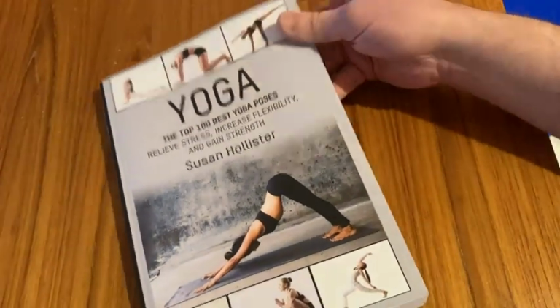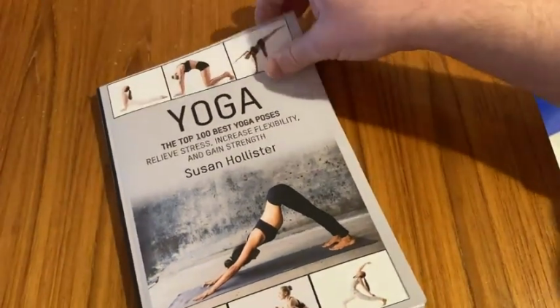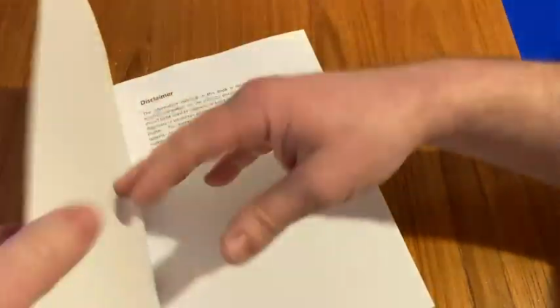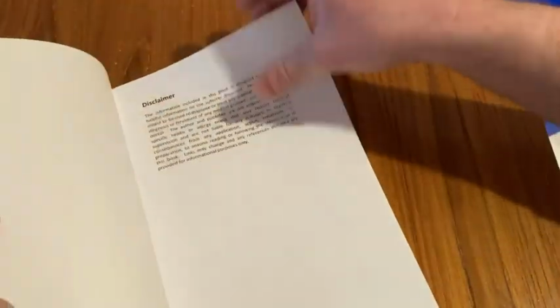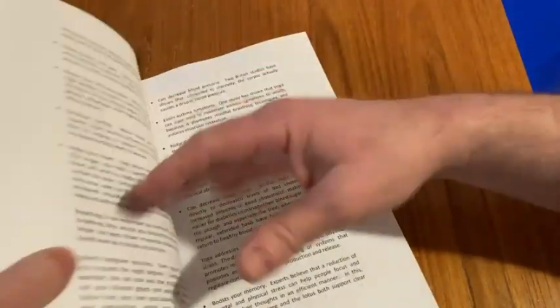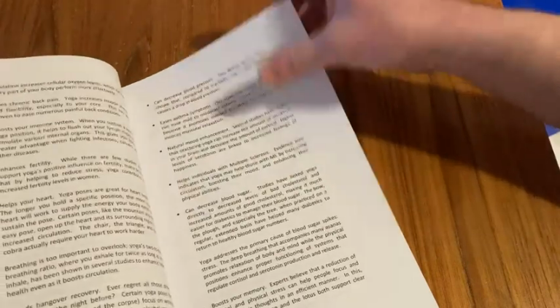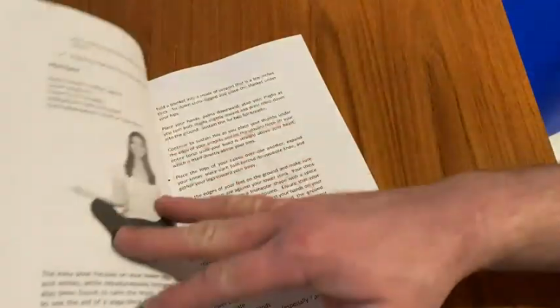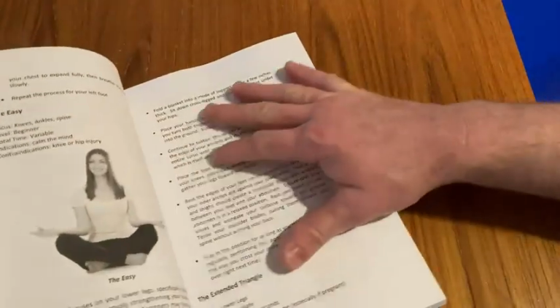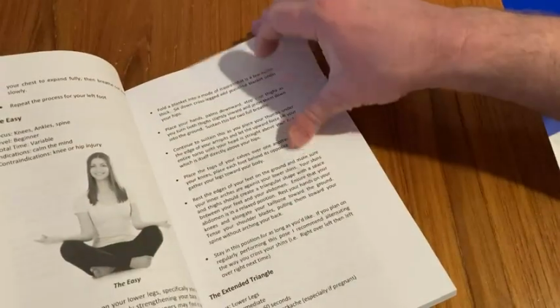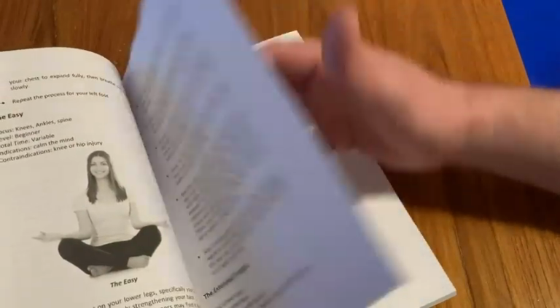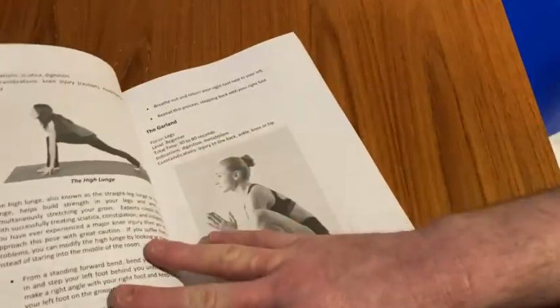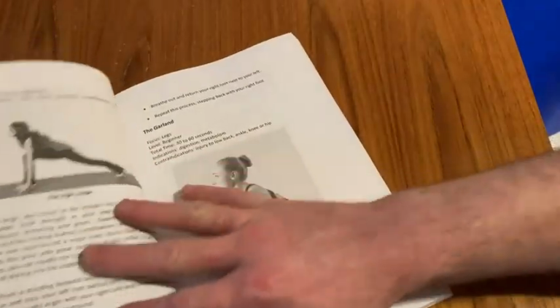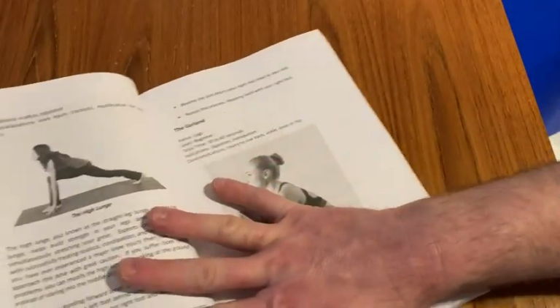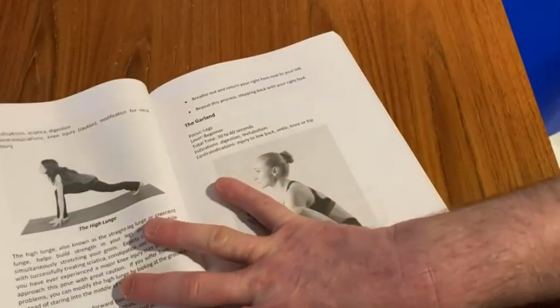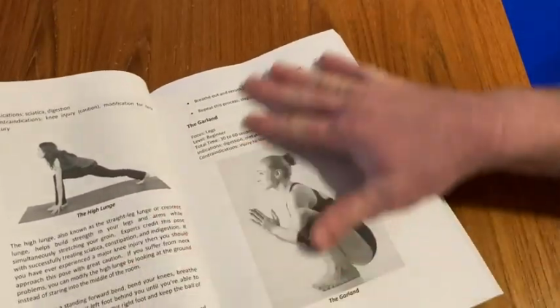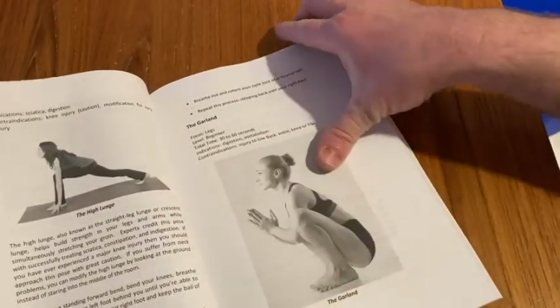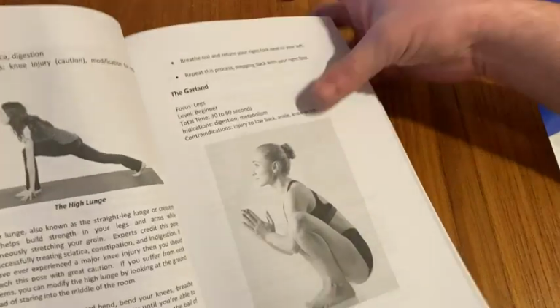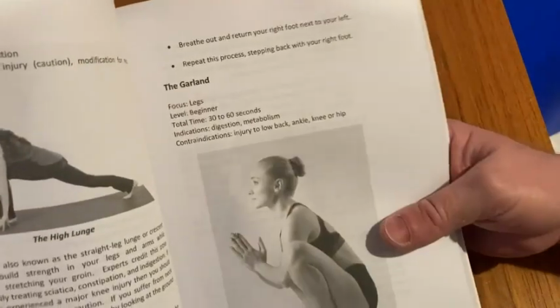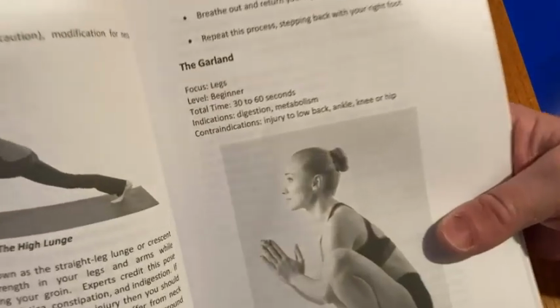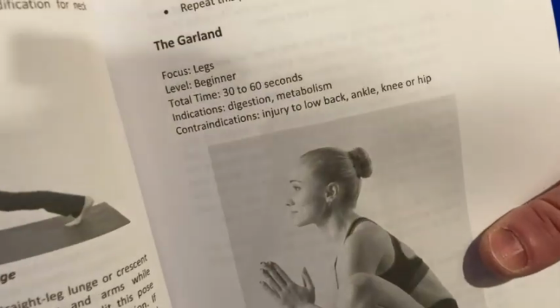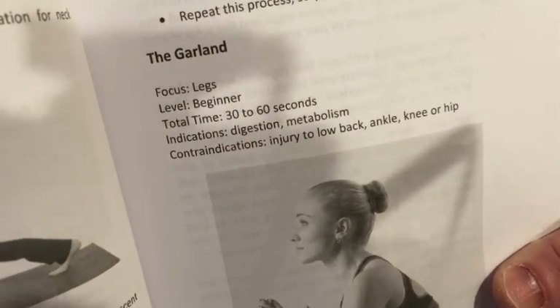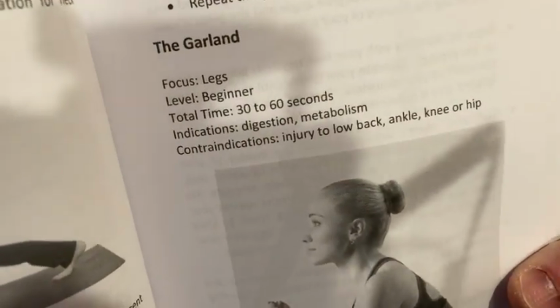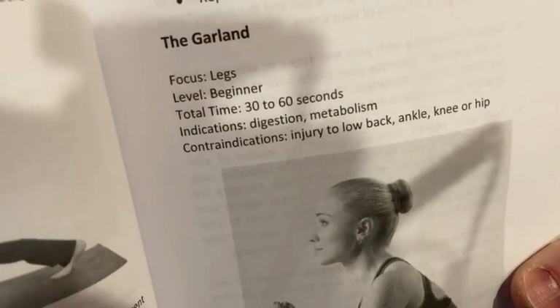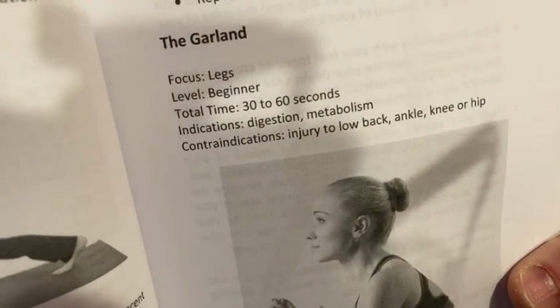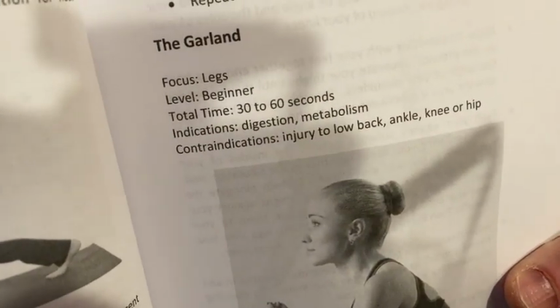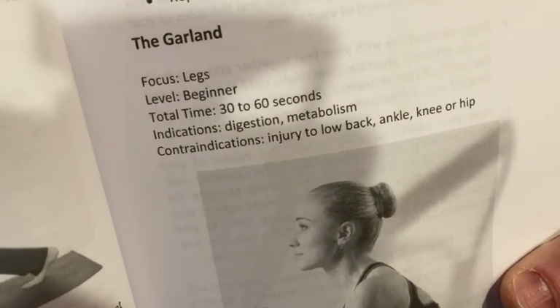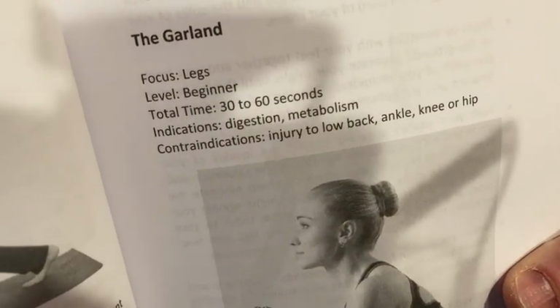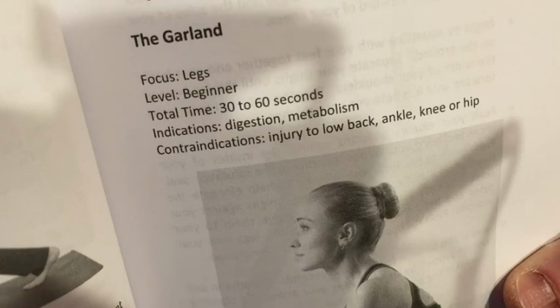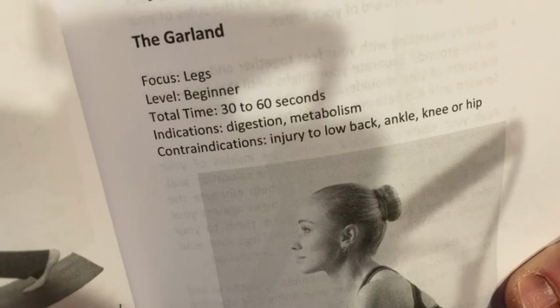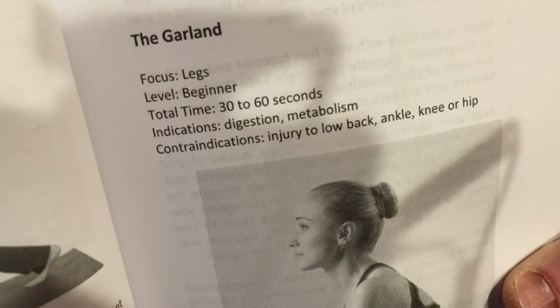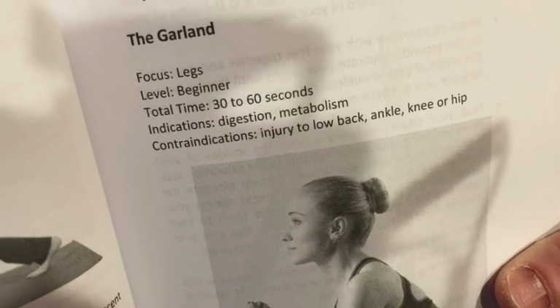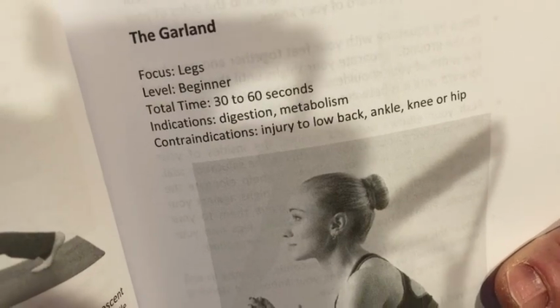This book has explanations of the poses and it has pictures, which I think are super useful. For example, here we have The Garland — Focus Legs, Level Beginner, Total Time 30 to 60 seconds. Cool, right?